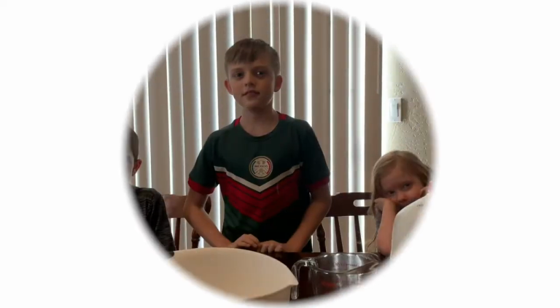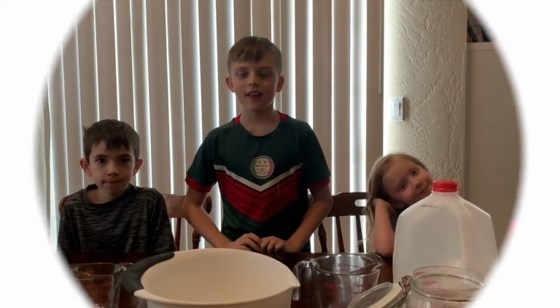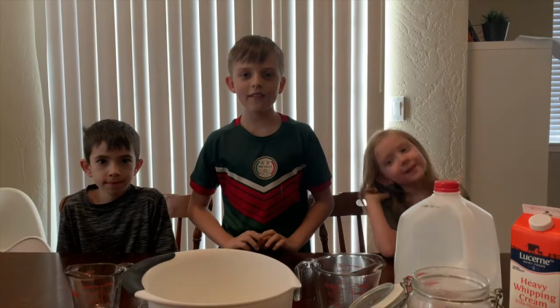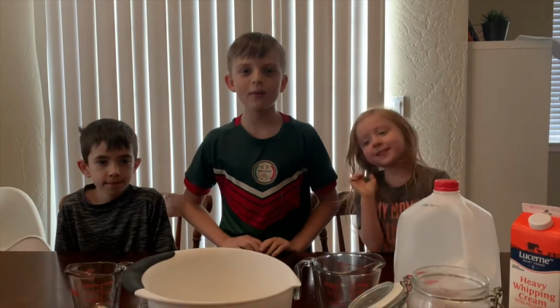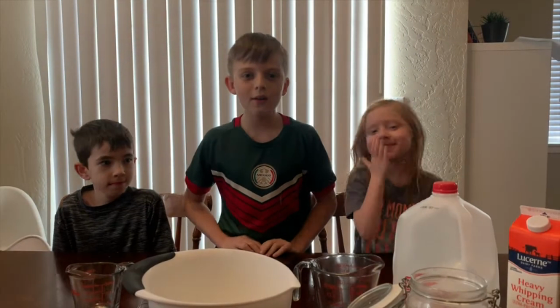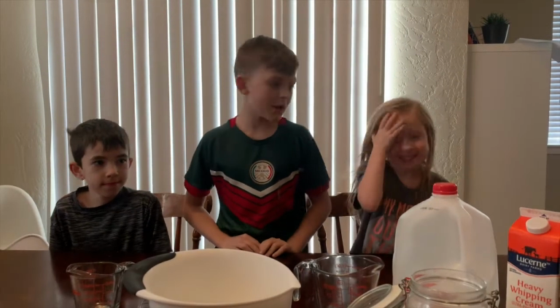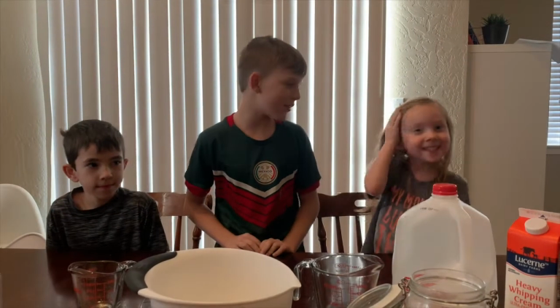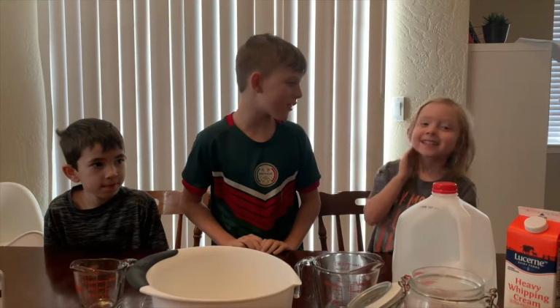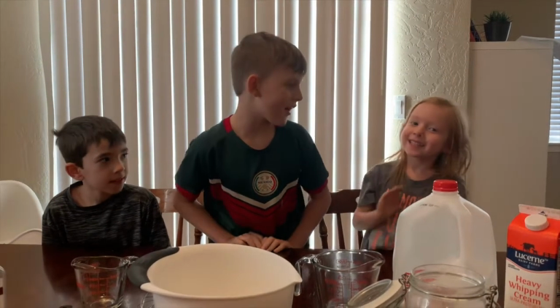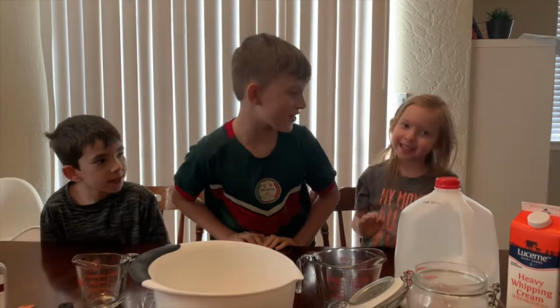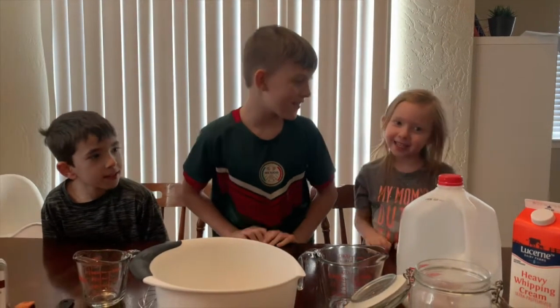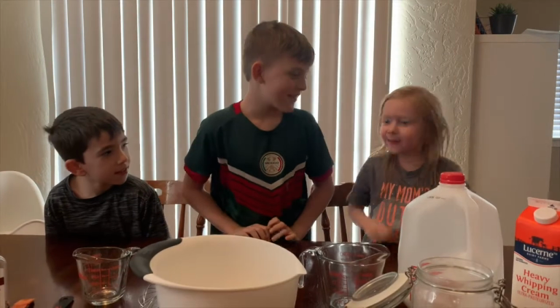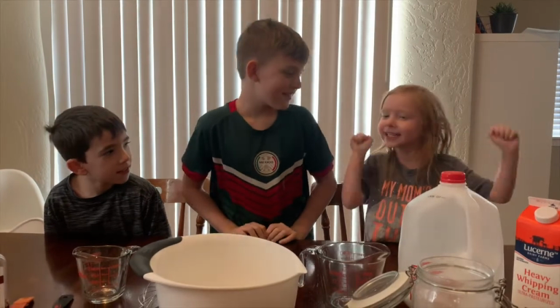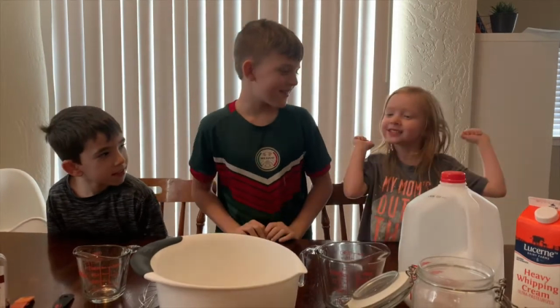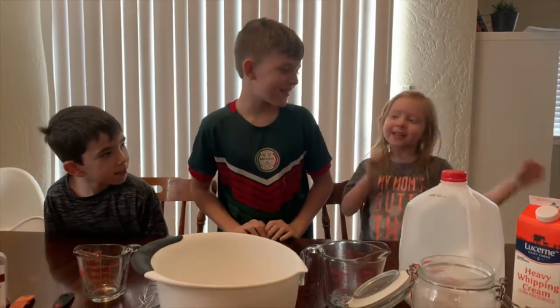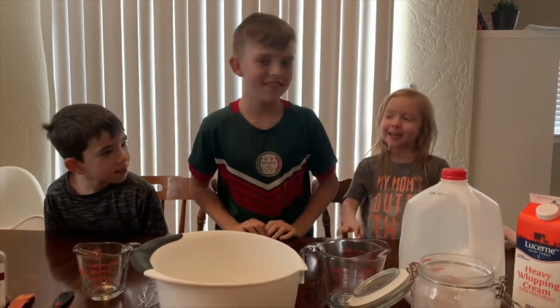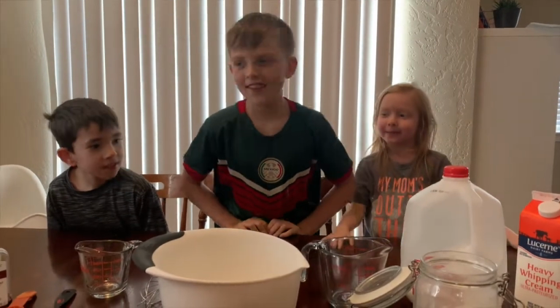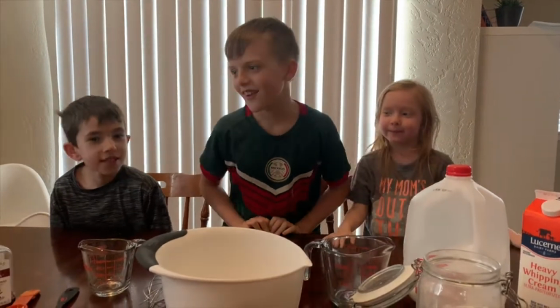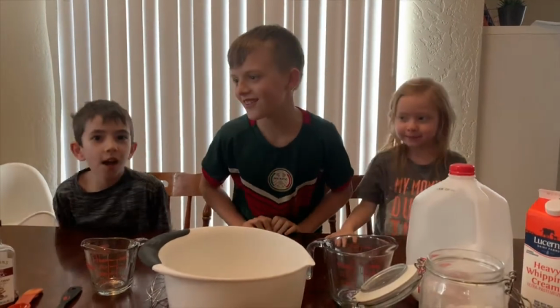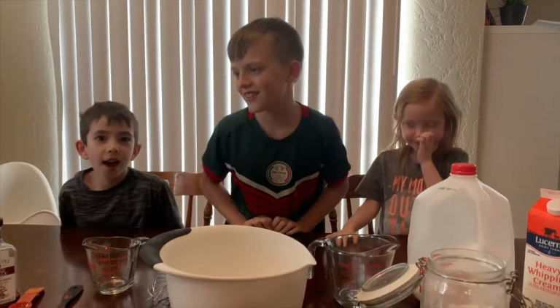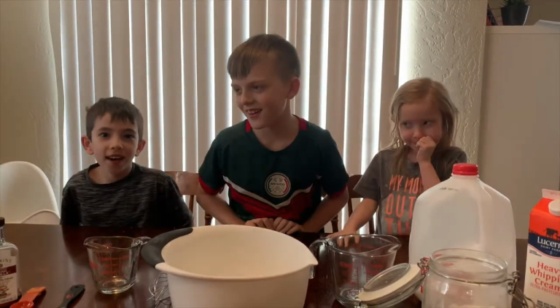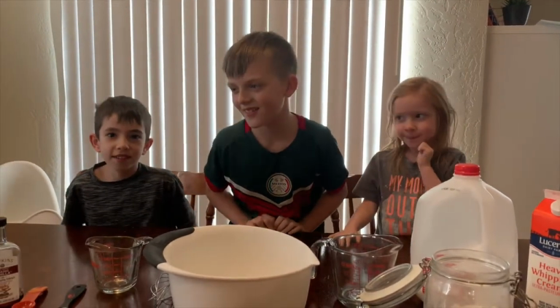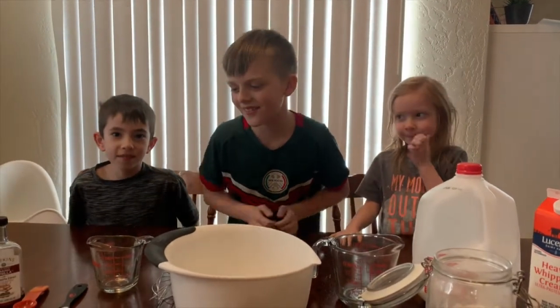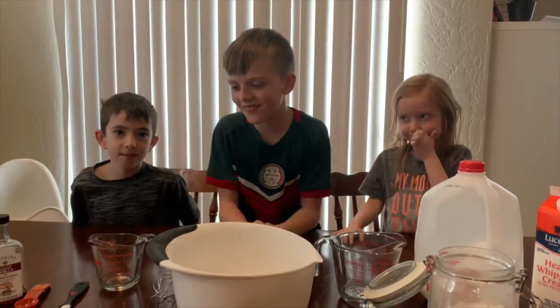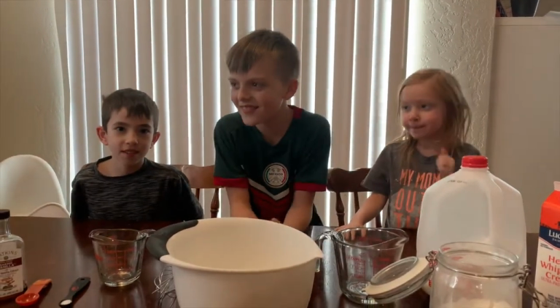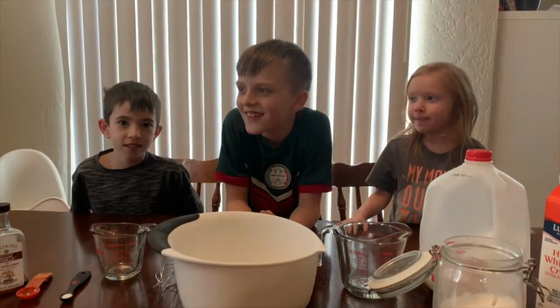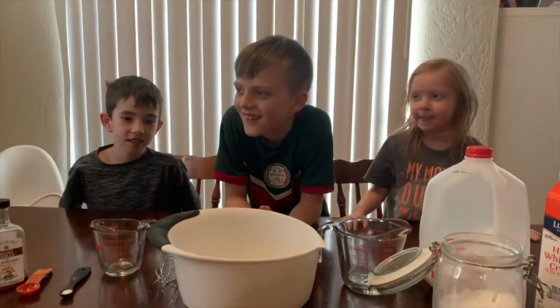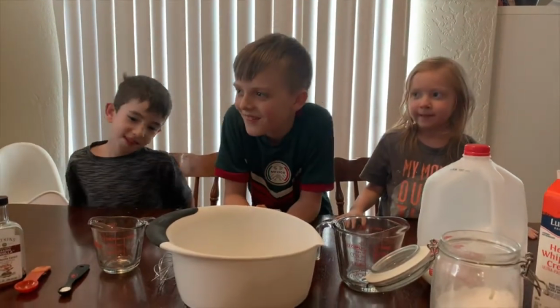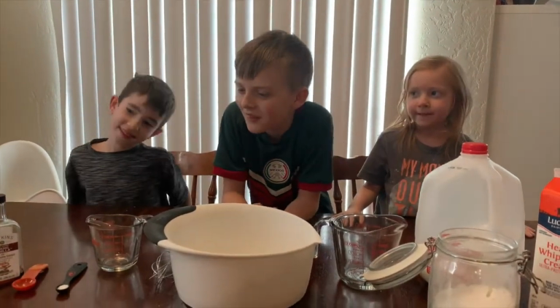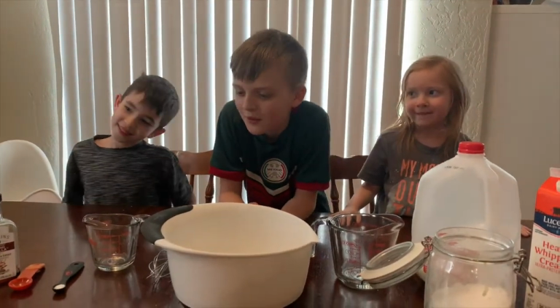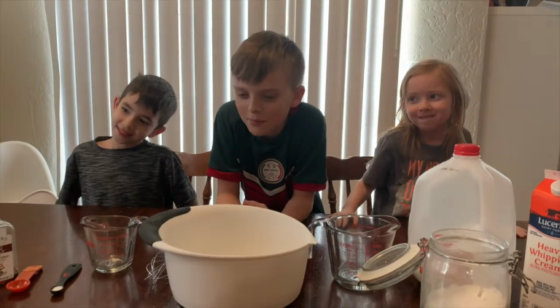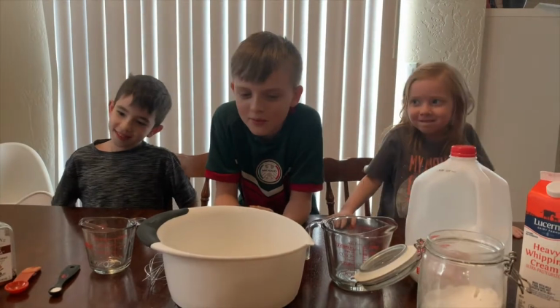Hey everyone! What are we doing today, Audra? Making ice cream! DIY ice cream. It's going to be super cool.